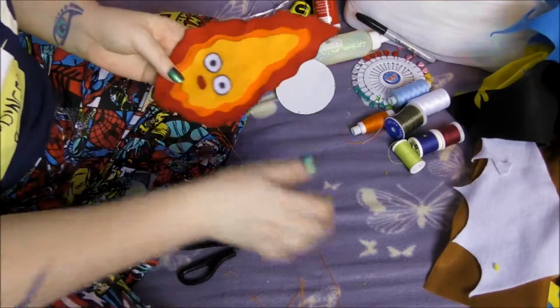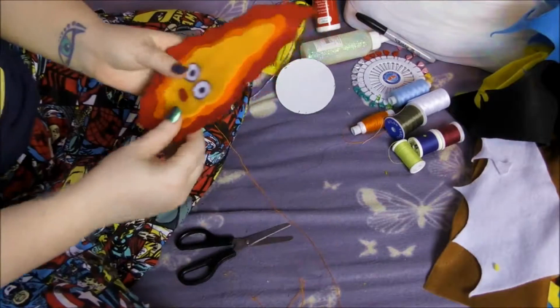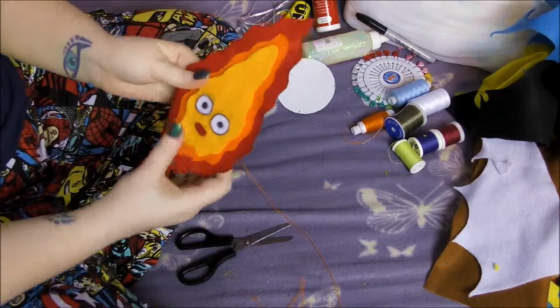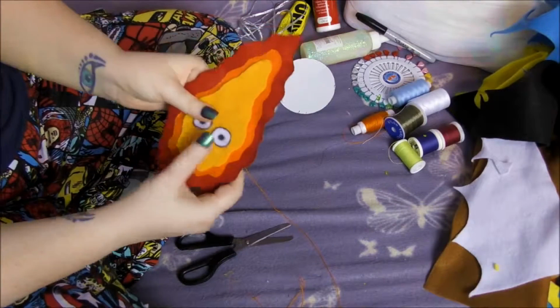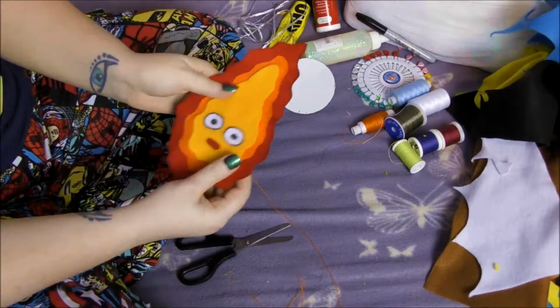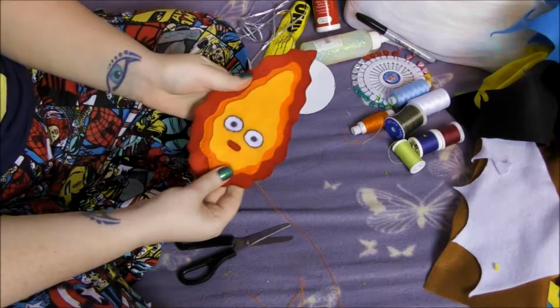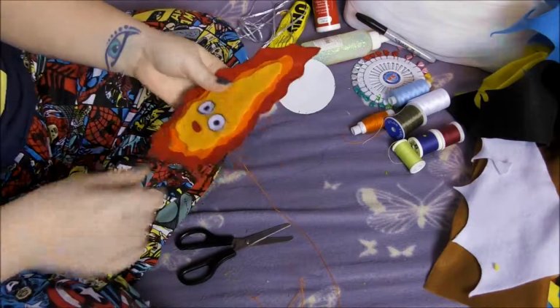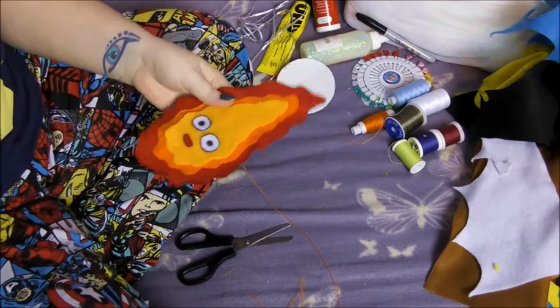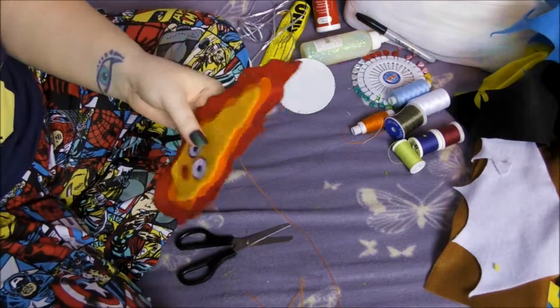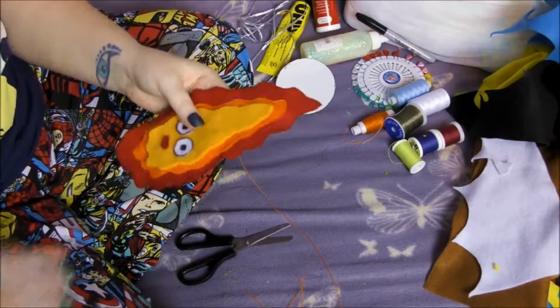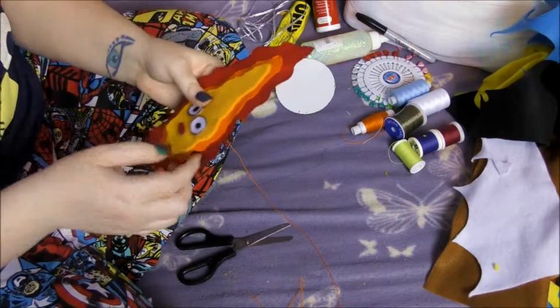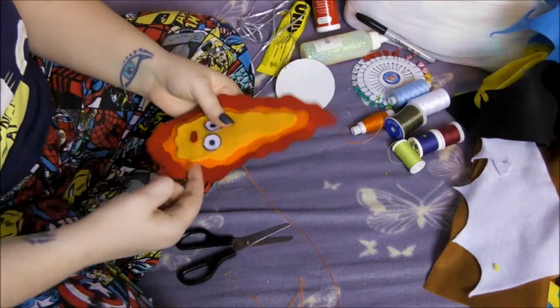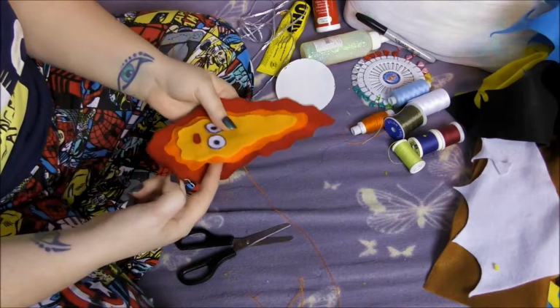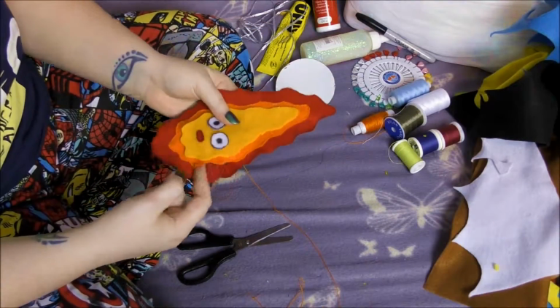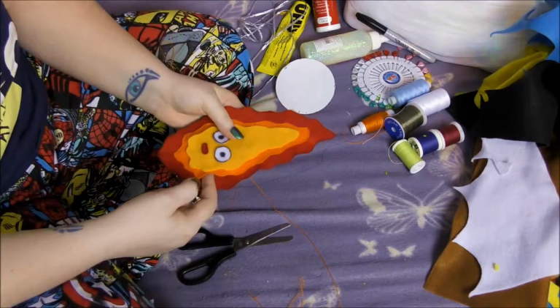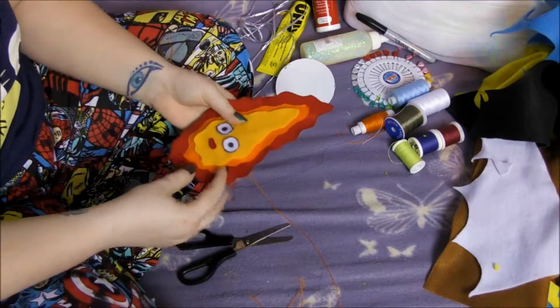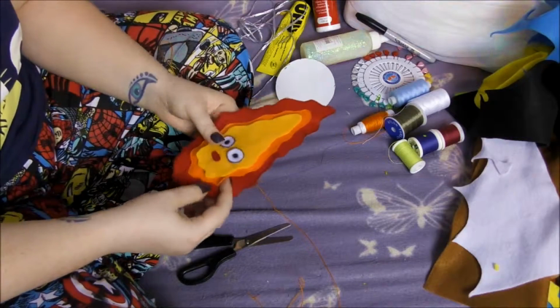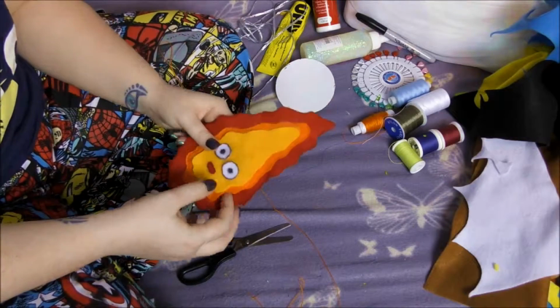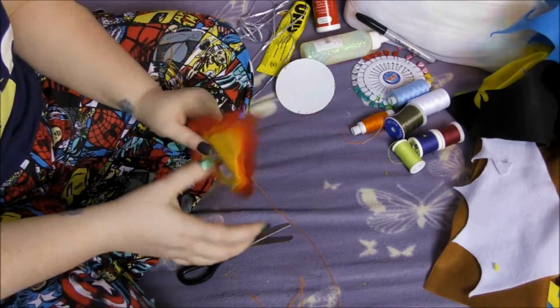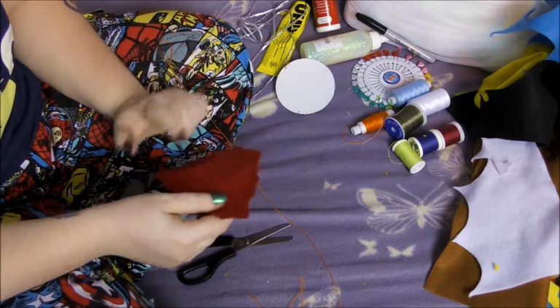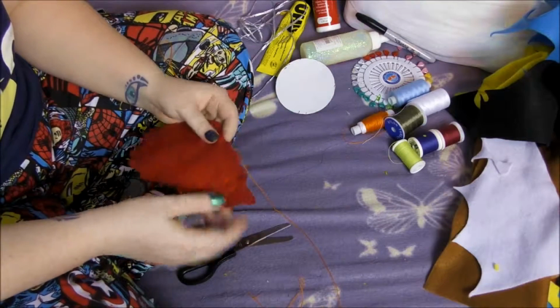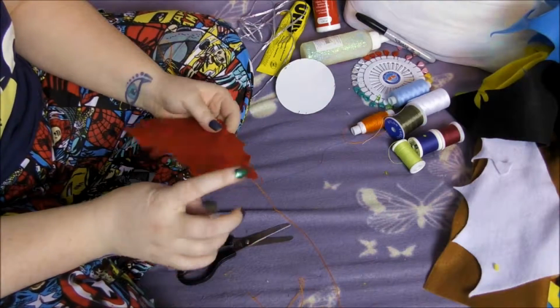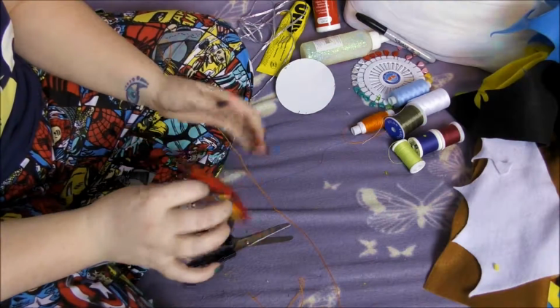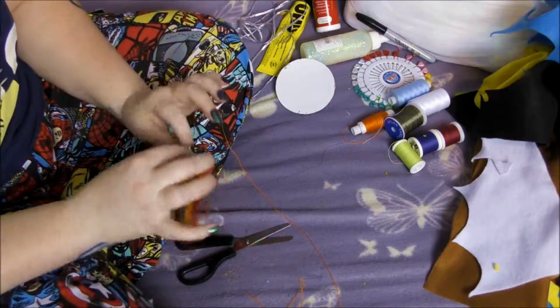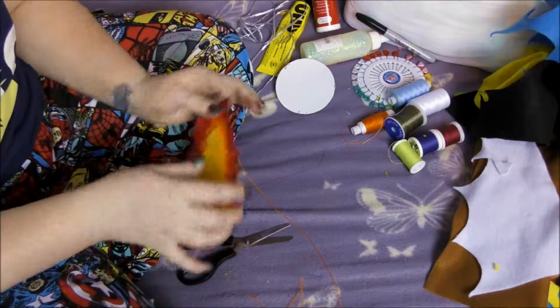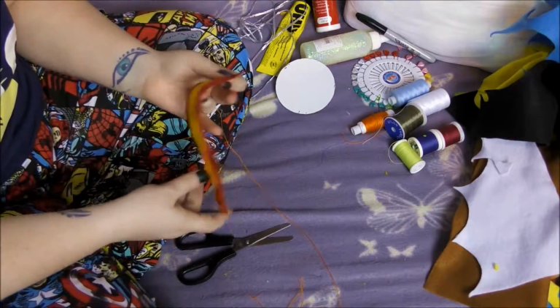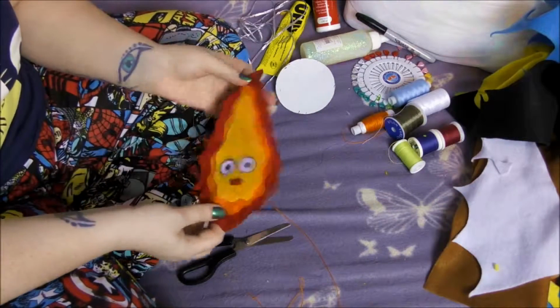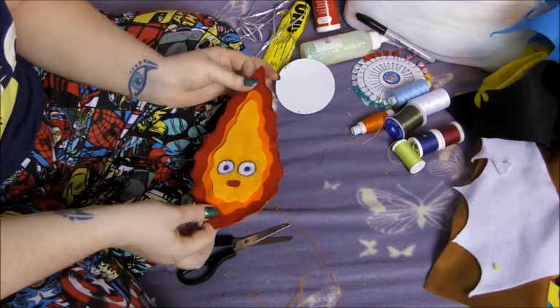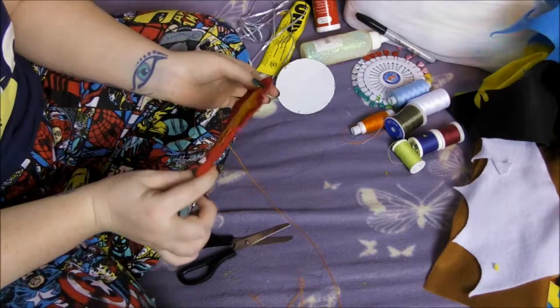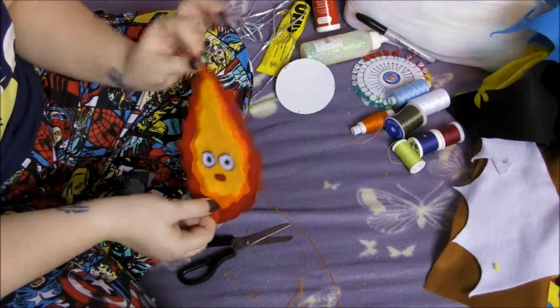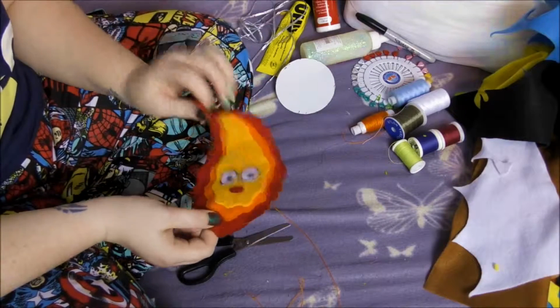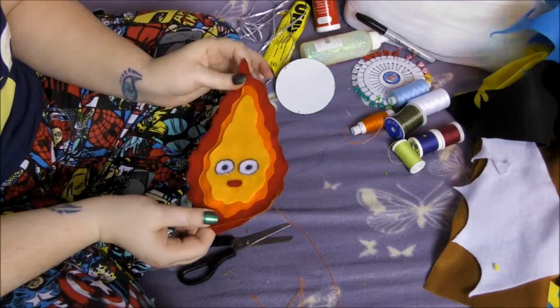Now Calcifer is all dry. We just need to stuff him, neatly sew up the gap, stitch on the elastic to hang him from, and he will be all done.